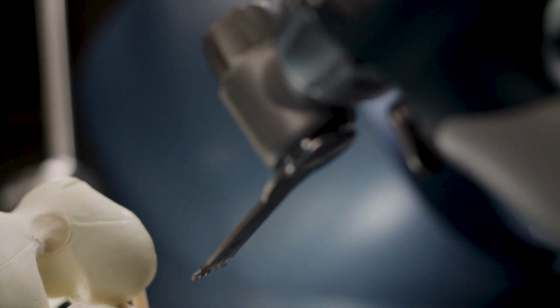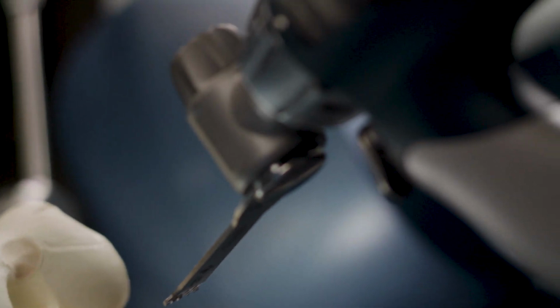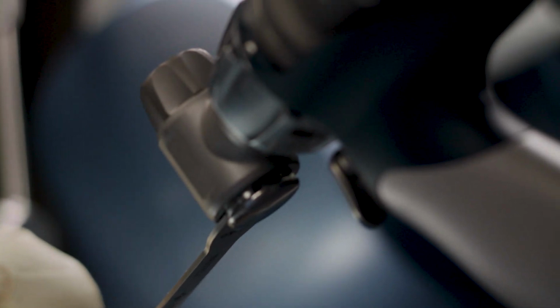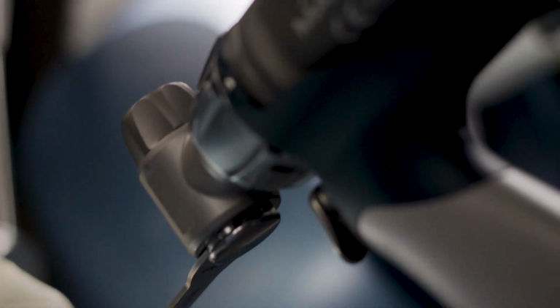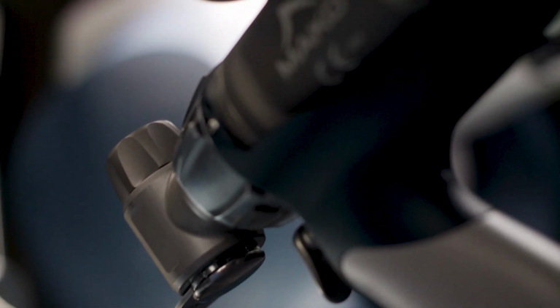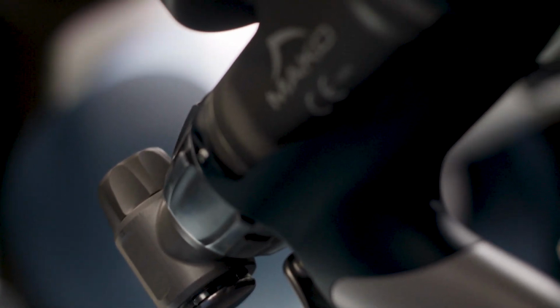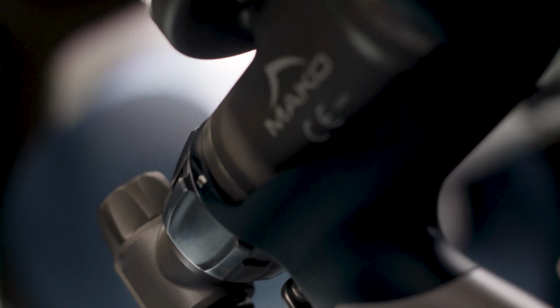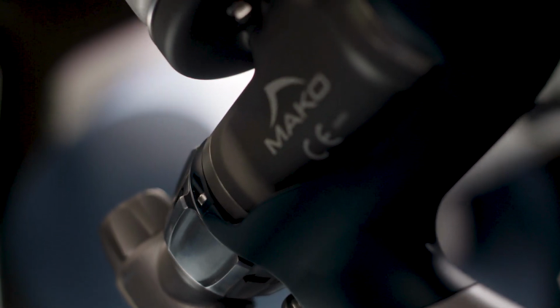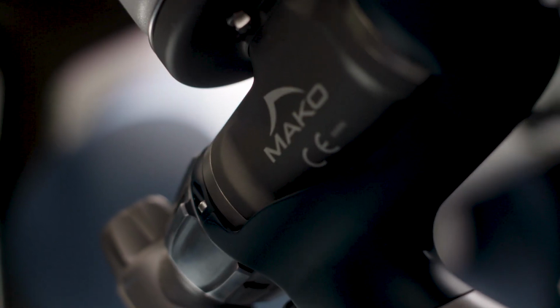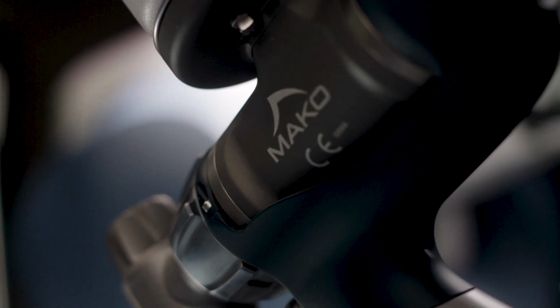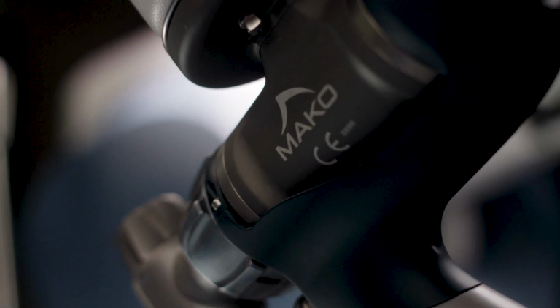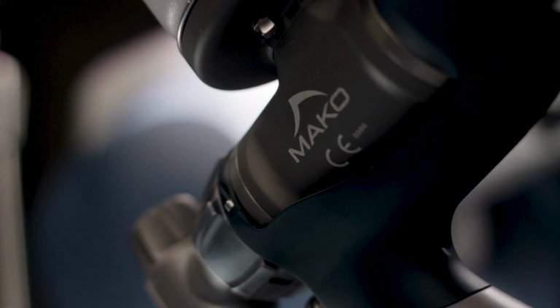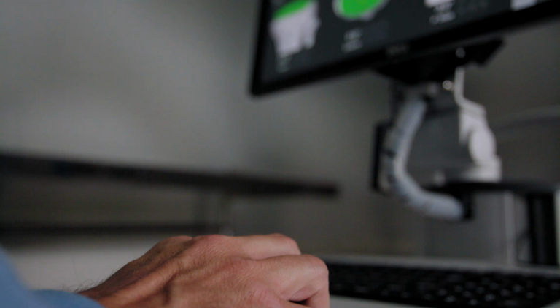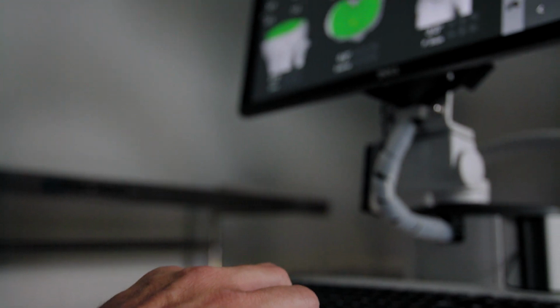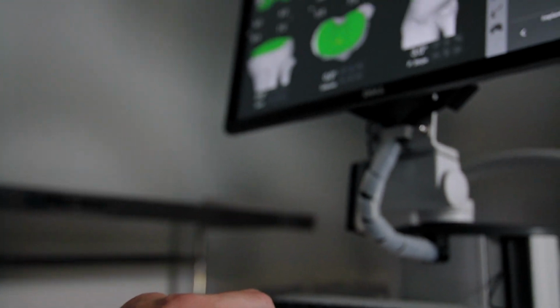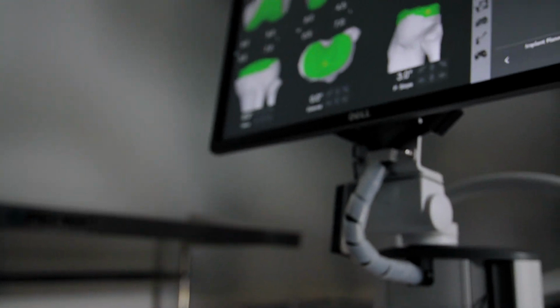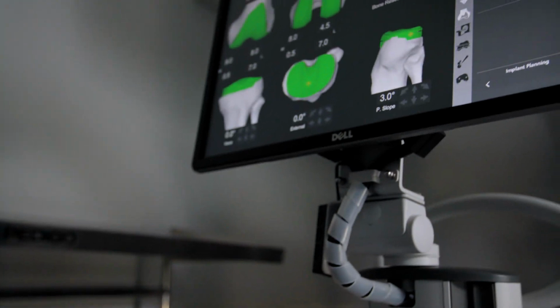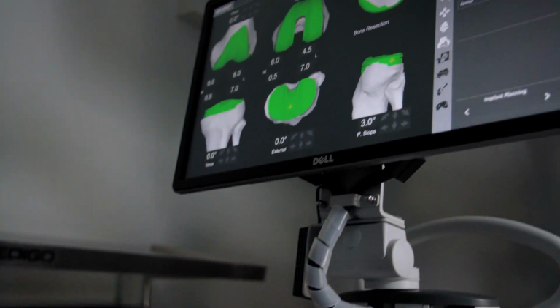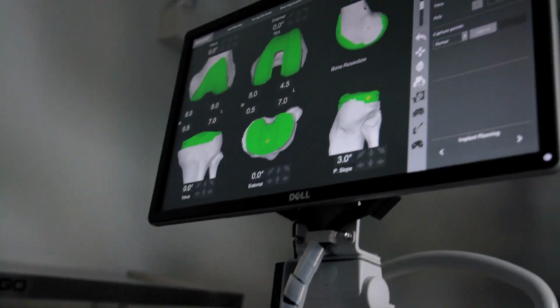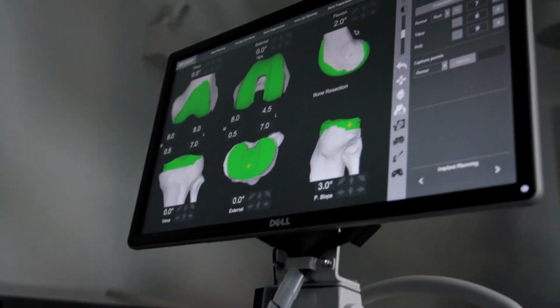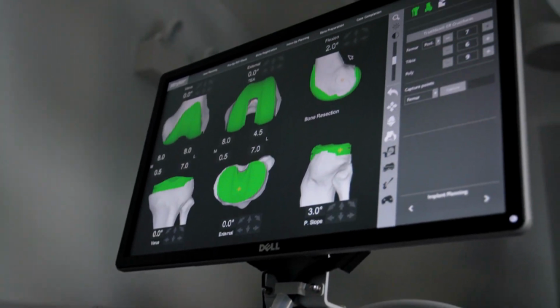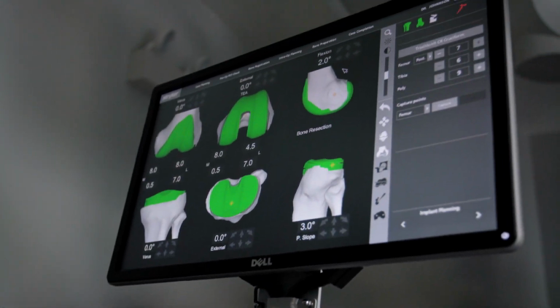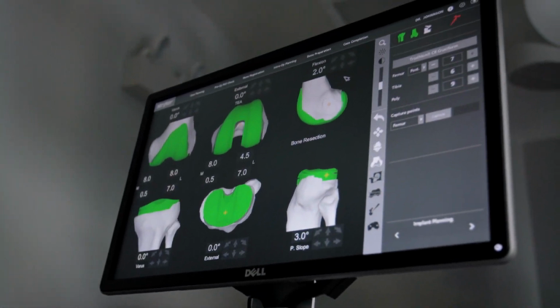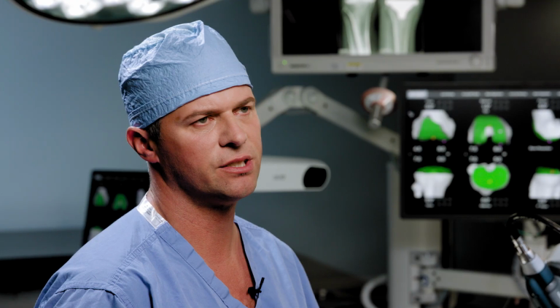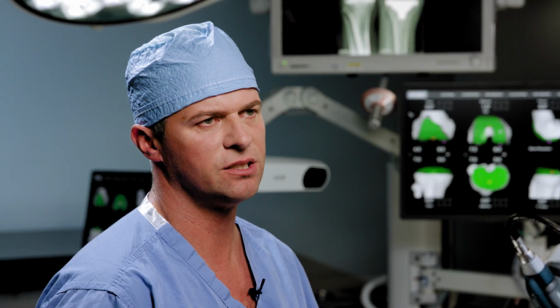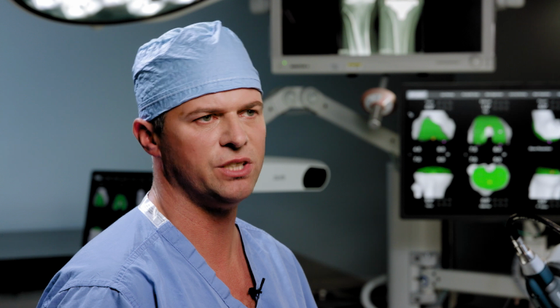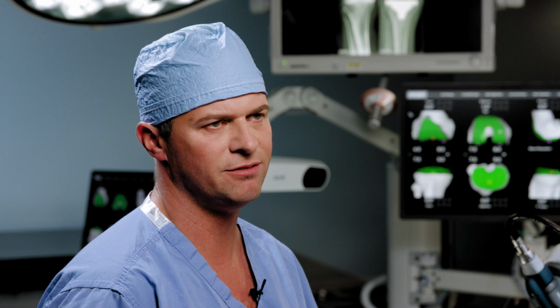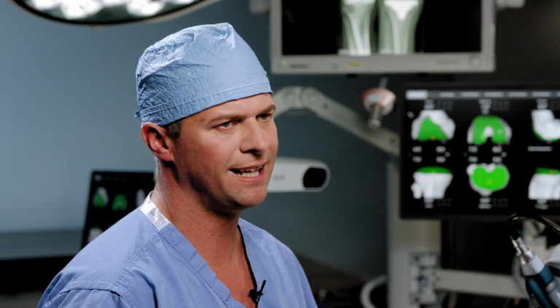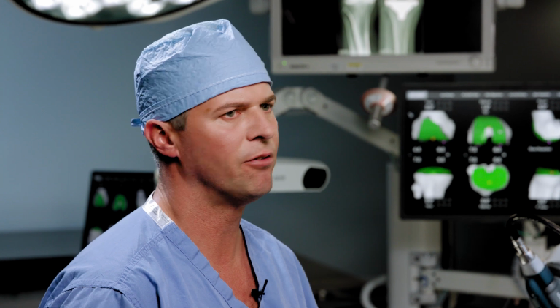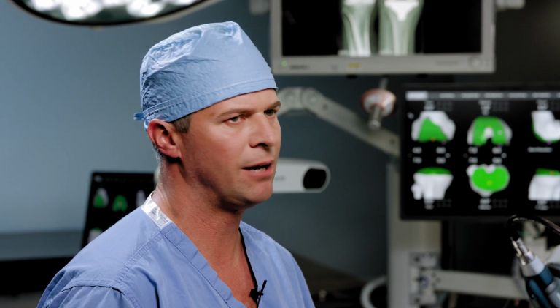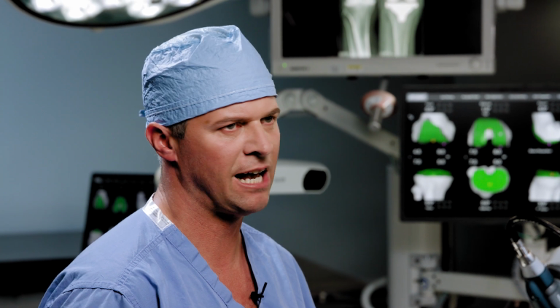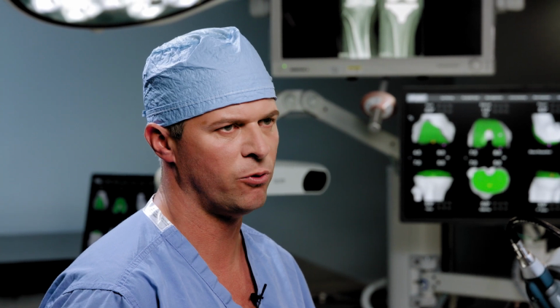This technology gives me more information guiding me as a surgeon in the soft tissue balancing and the alignment, with such accuracy and such objective data that I've never been able to have before.